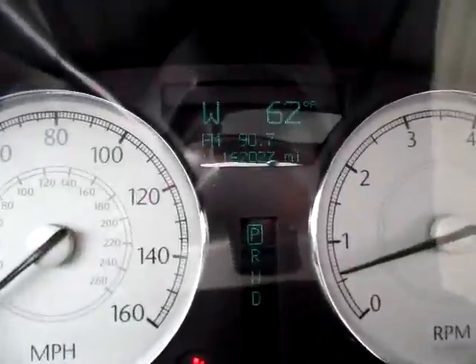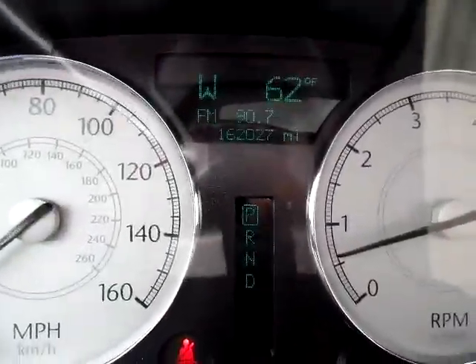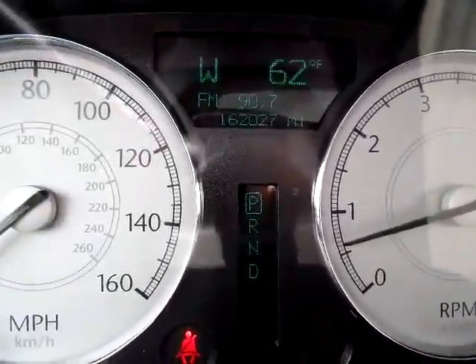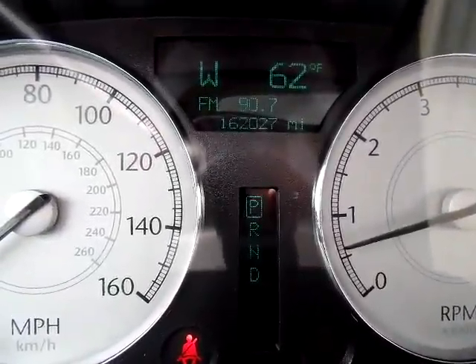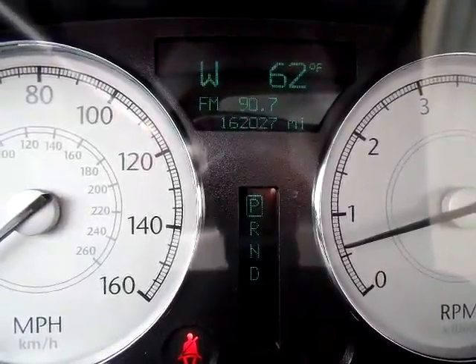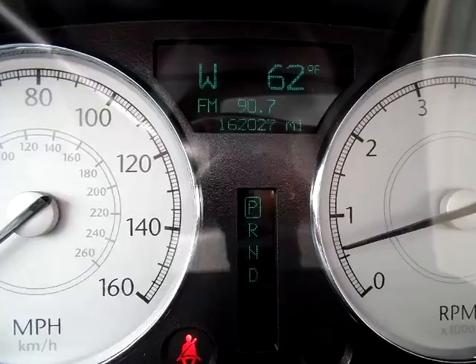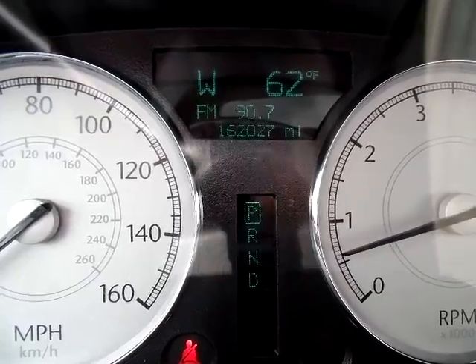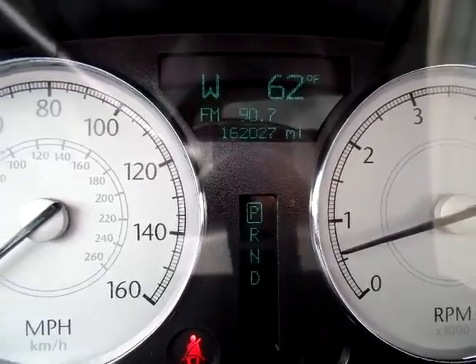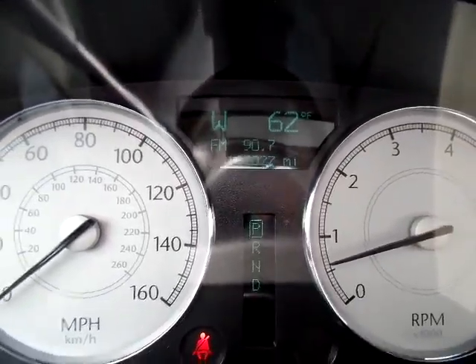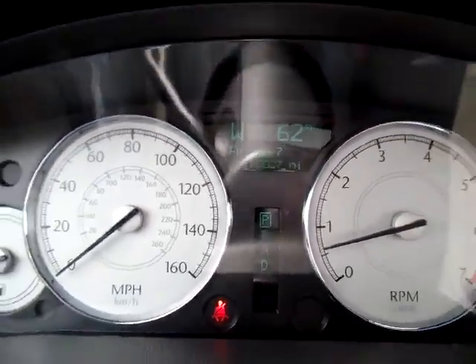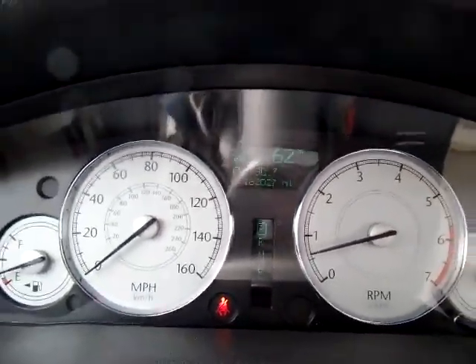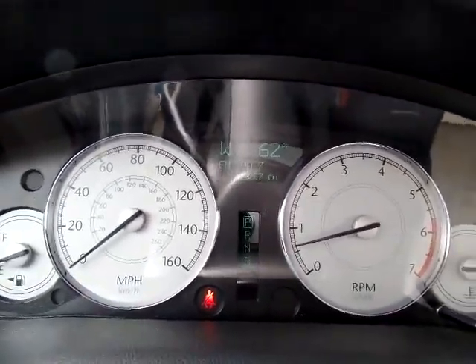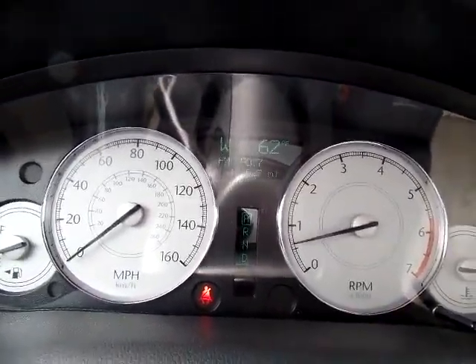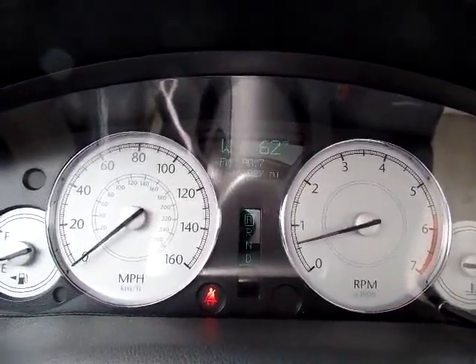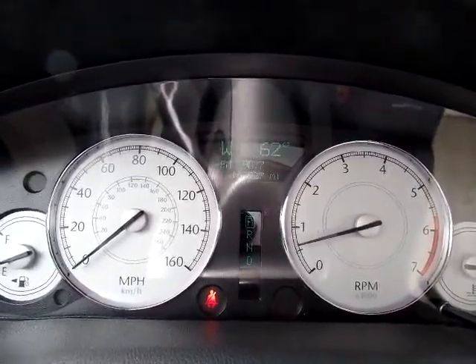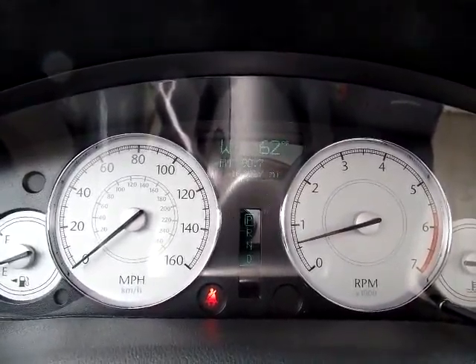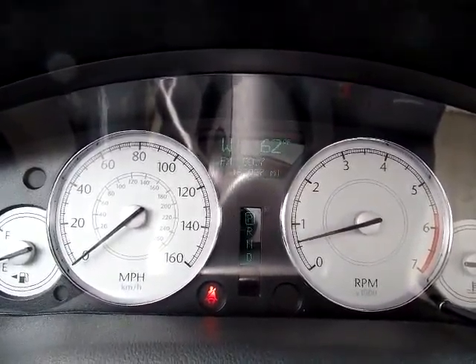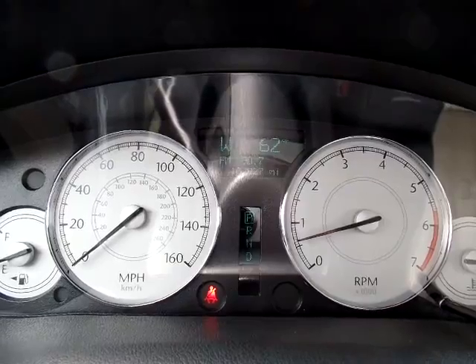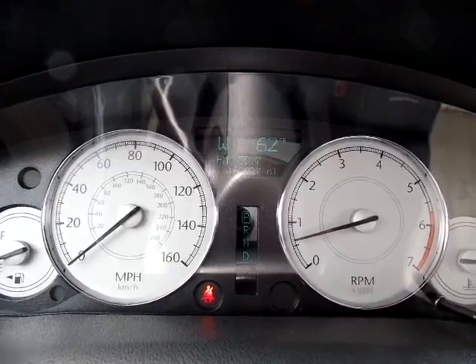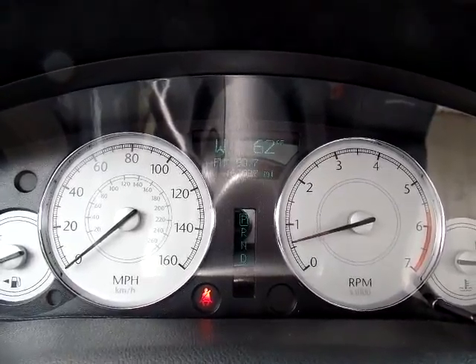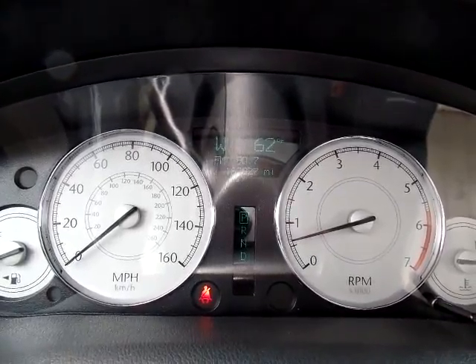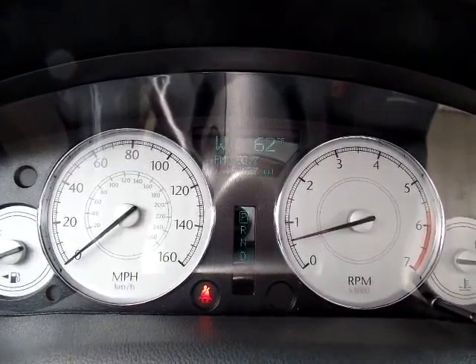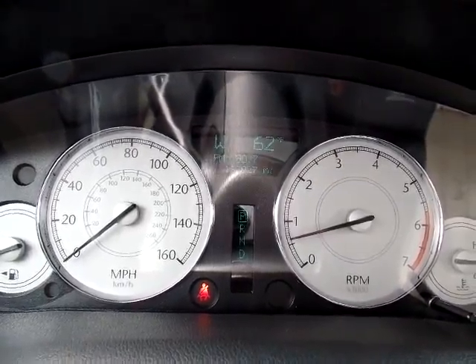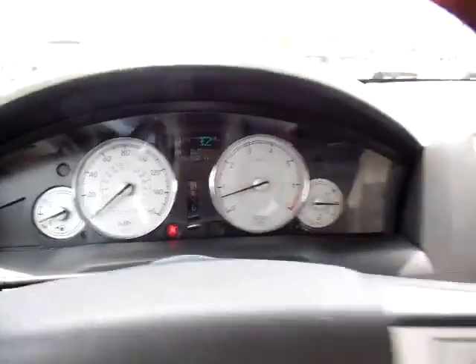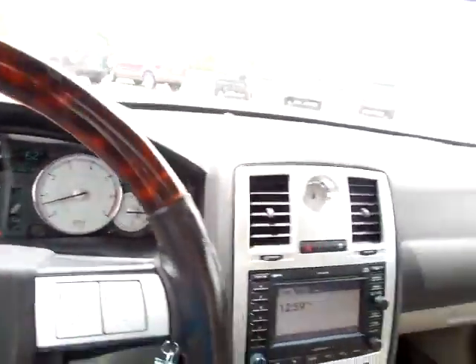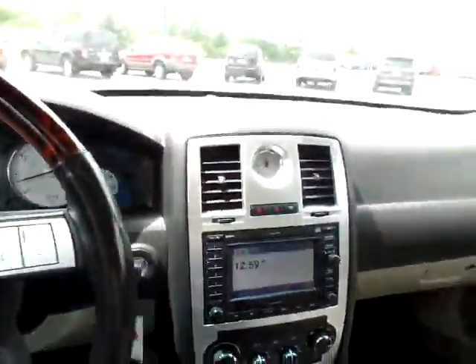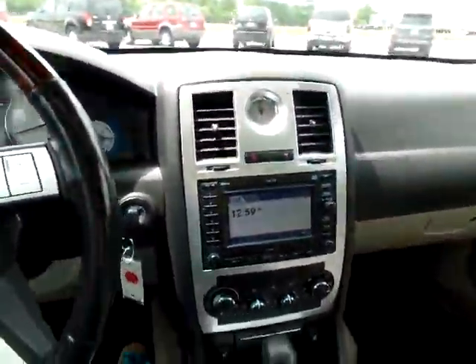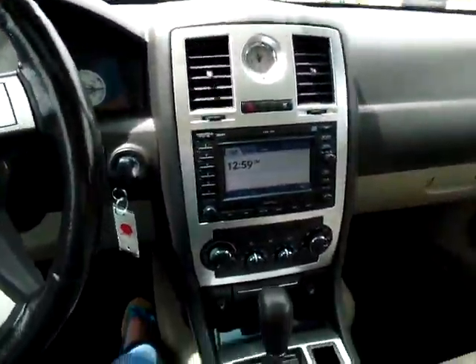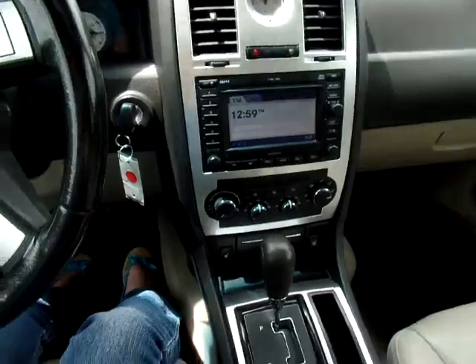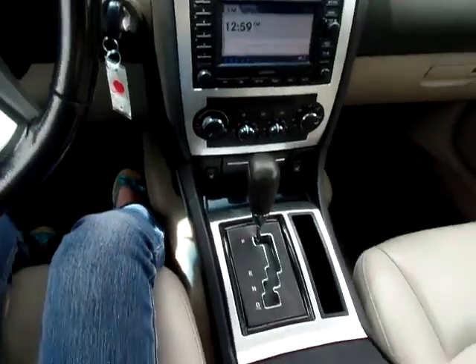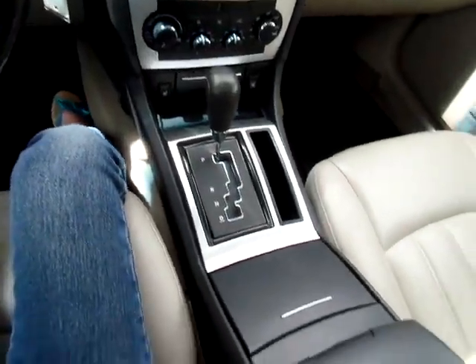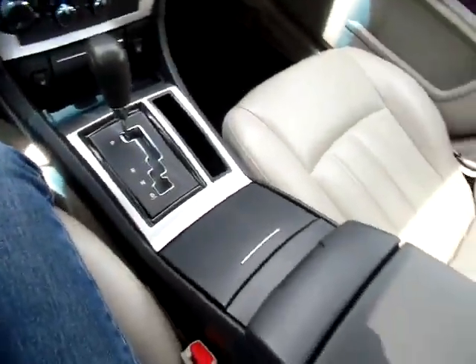Now this 300C has 162,027 miles on it. The camera is sitting here on the steering wheel with the engine running, so the engine runs very smoothly. Give you a quick view of the dash and the center console.